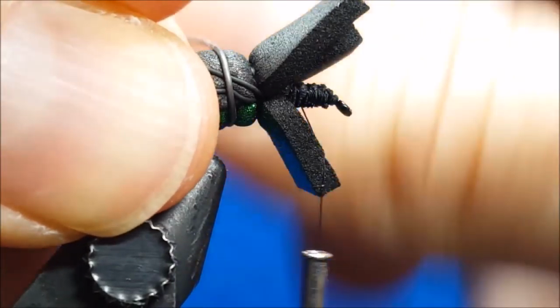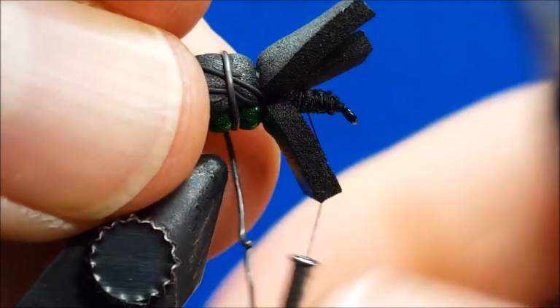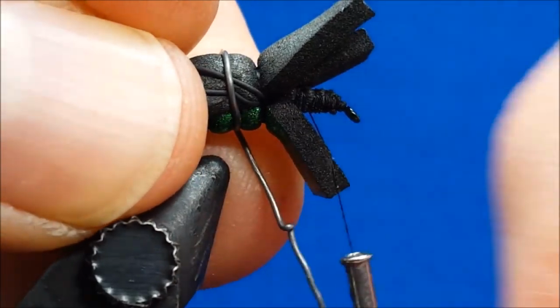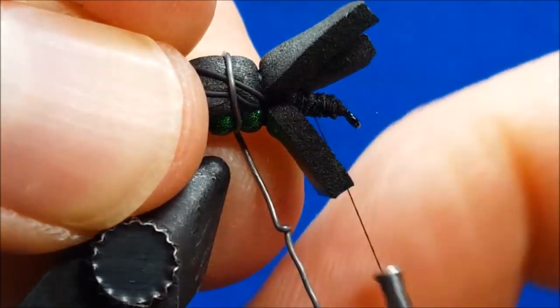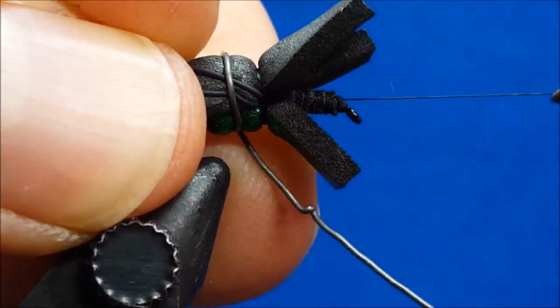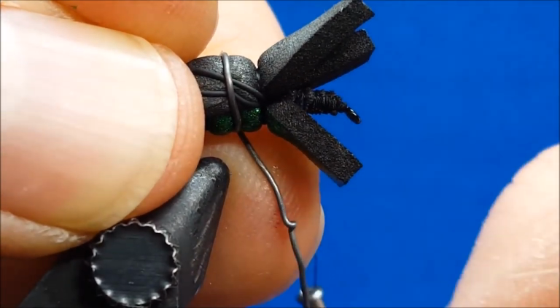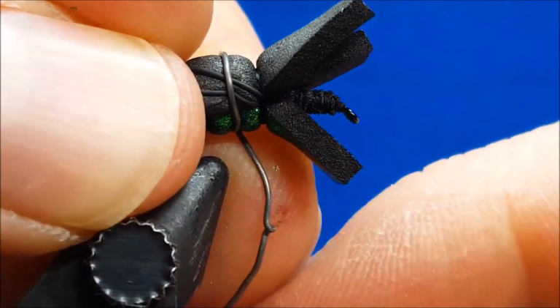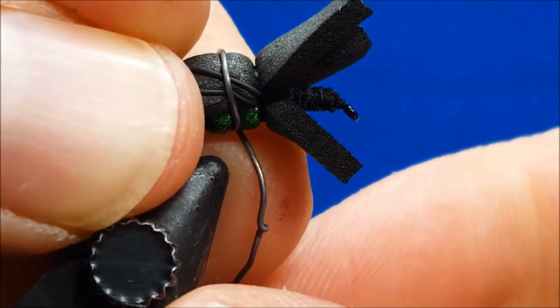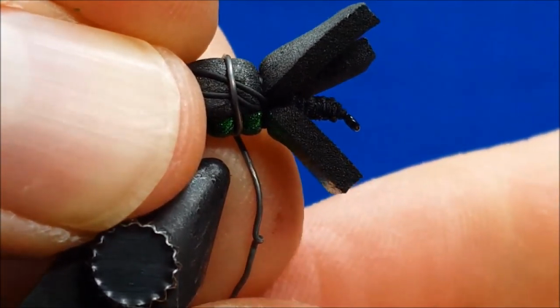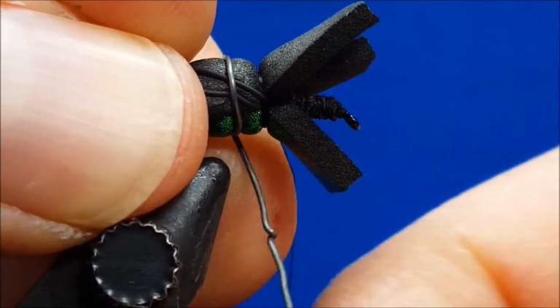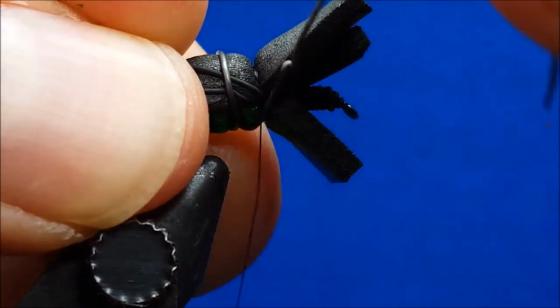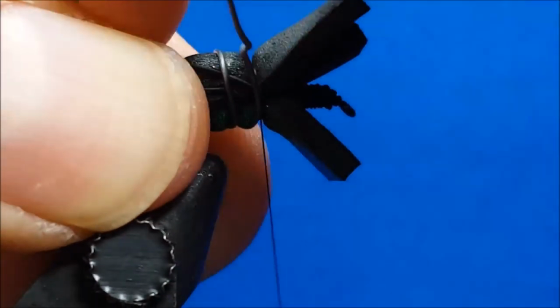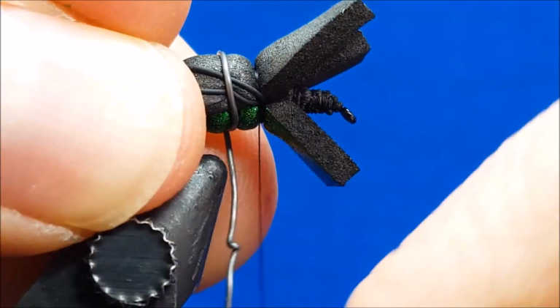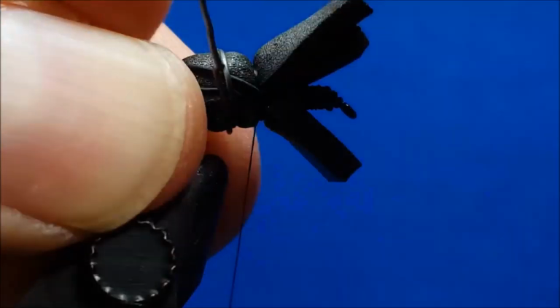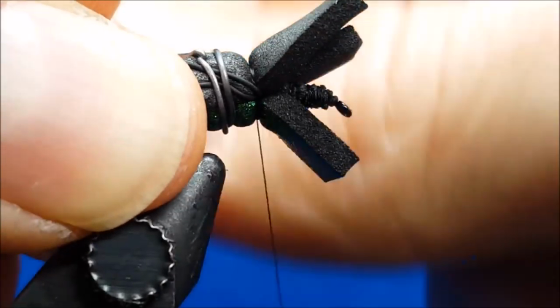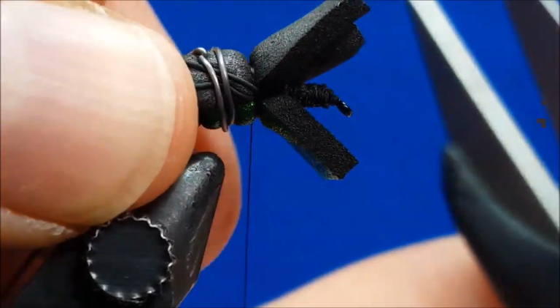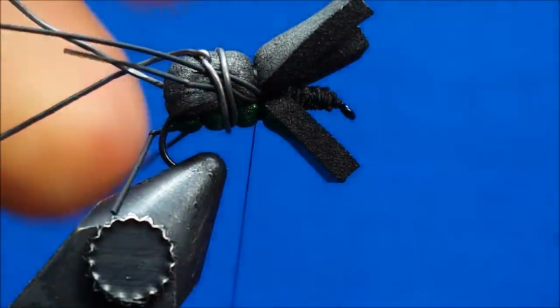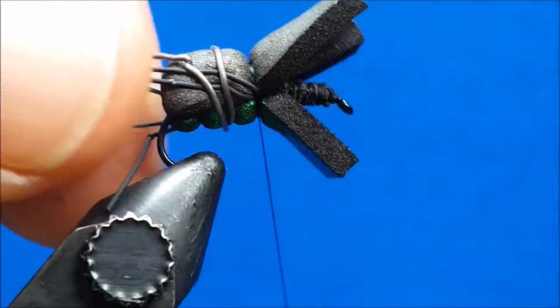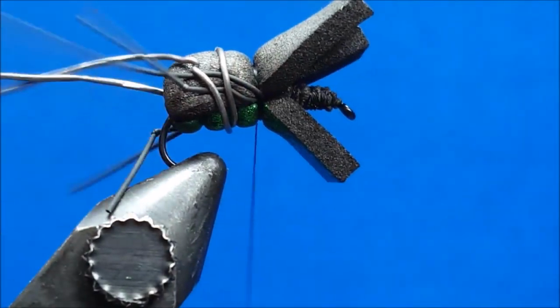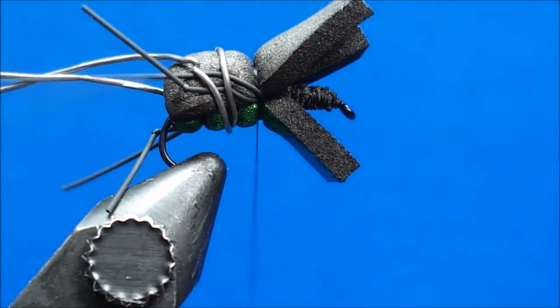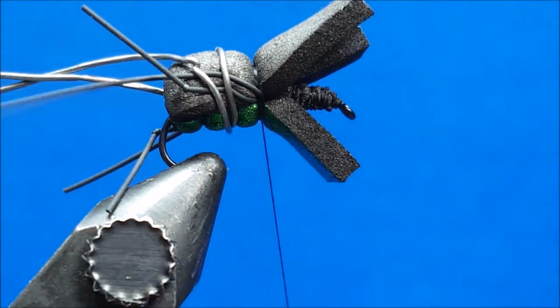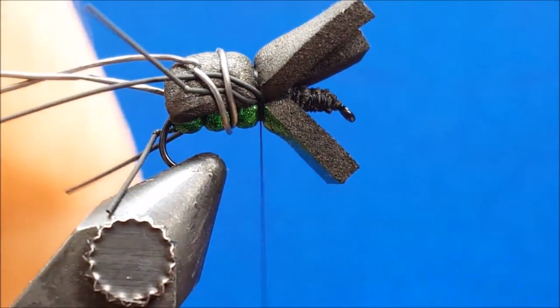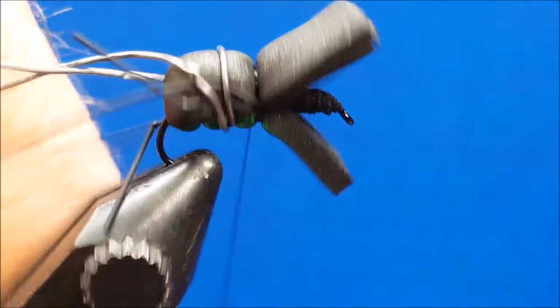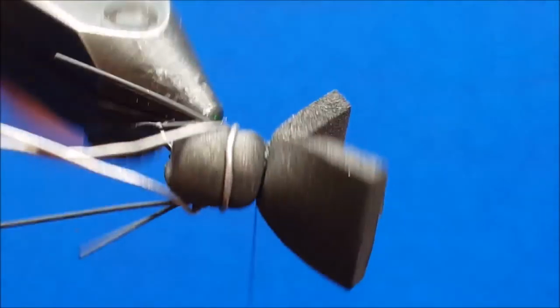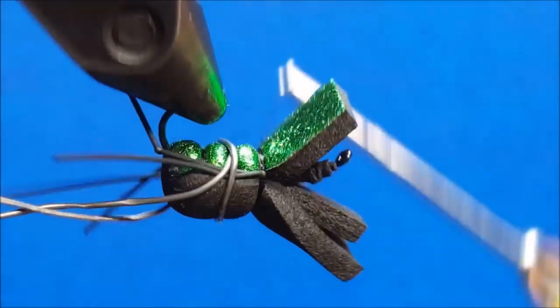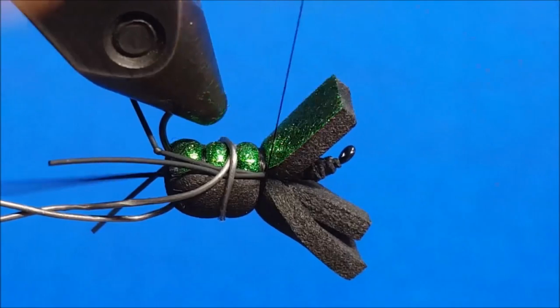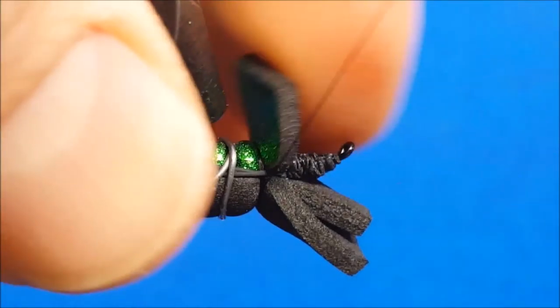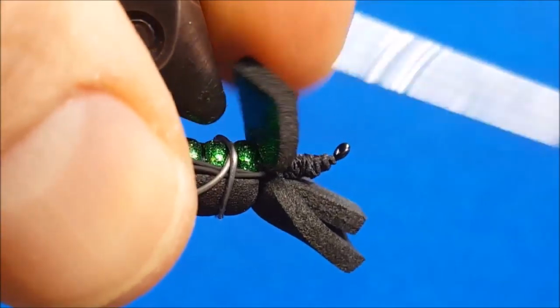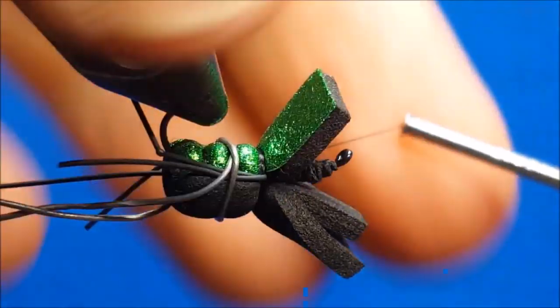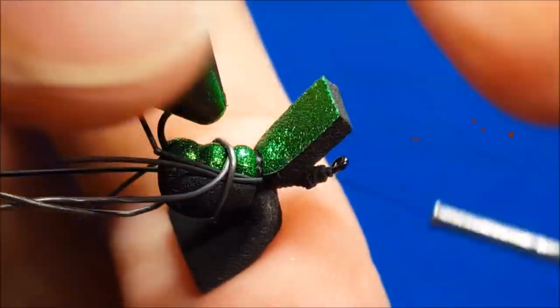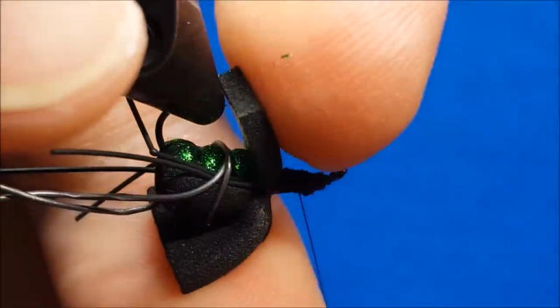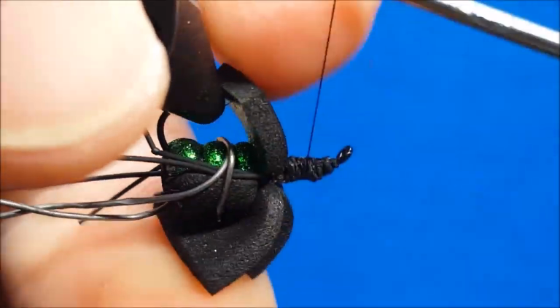At this point, I'm going to come in with my scissors and clip off any excess of the three foam strips in front. It's just a rough guesstimation — I need a little bit extending past the eye of the hook, so I'm going to leave that little bit of excess and clip off the rest to make it easier to work.